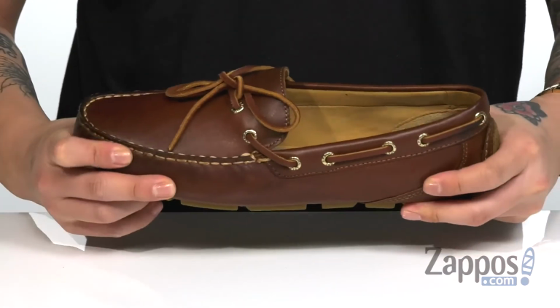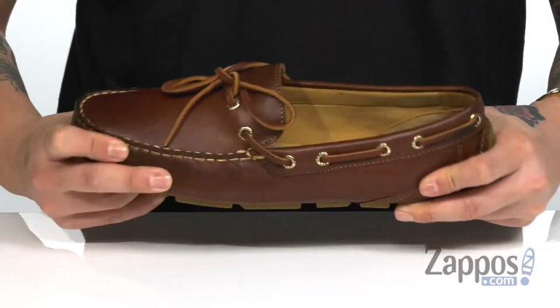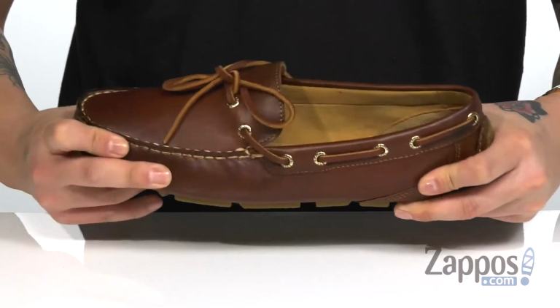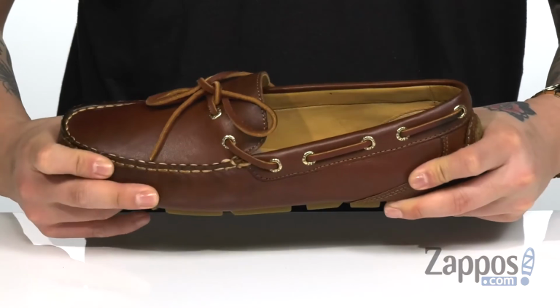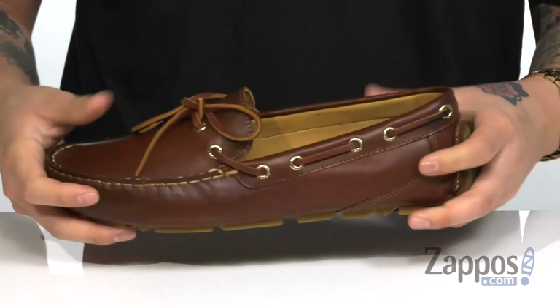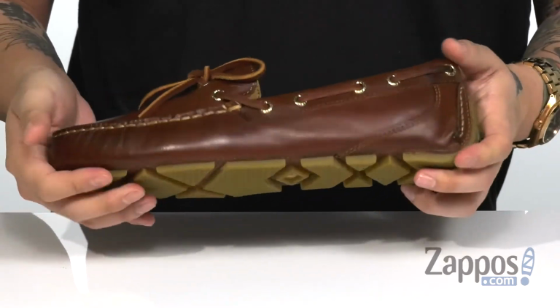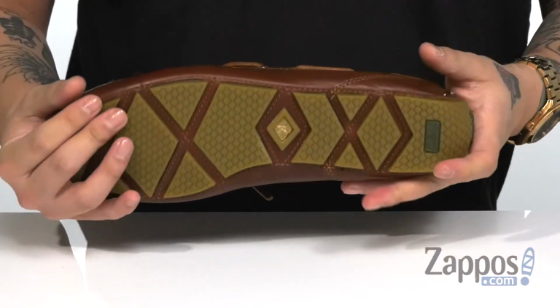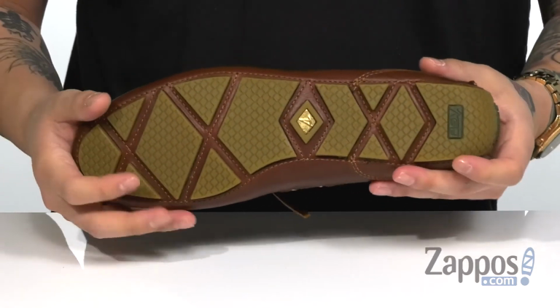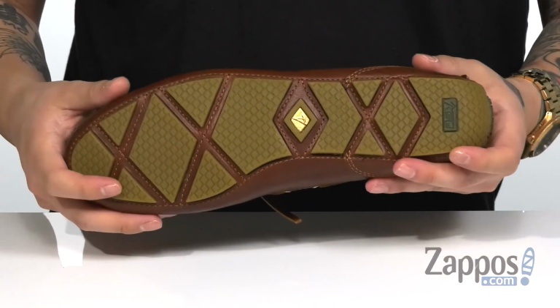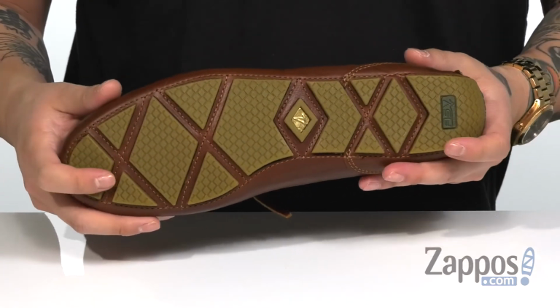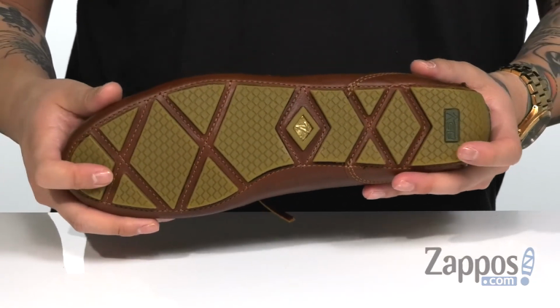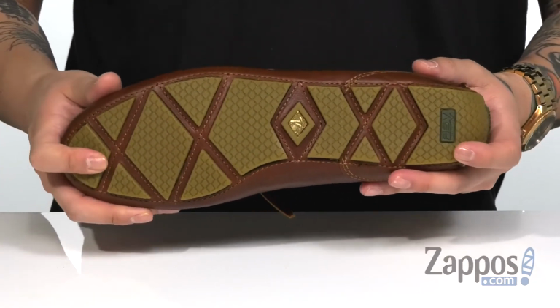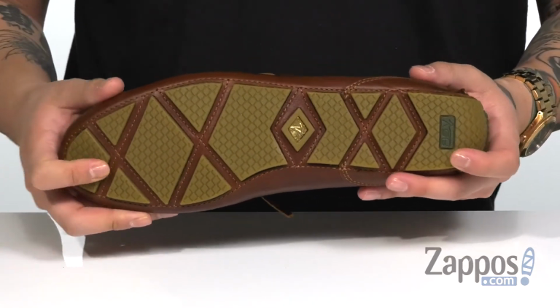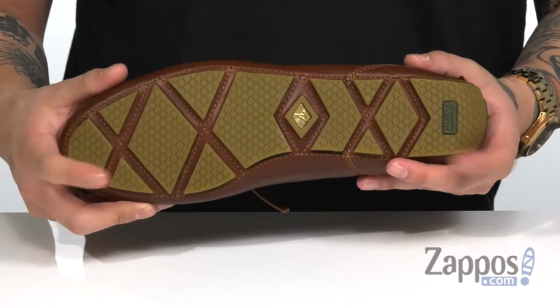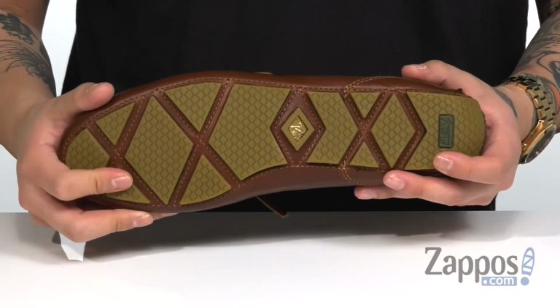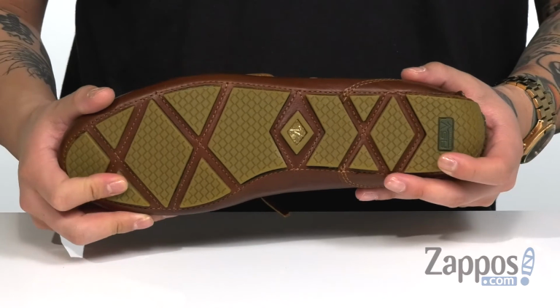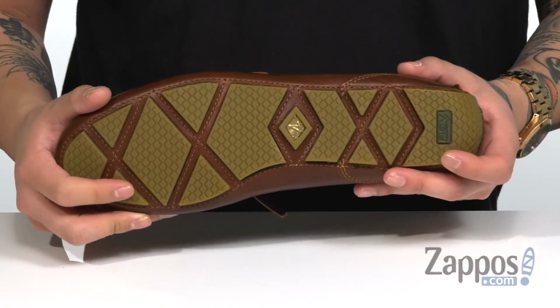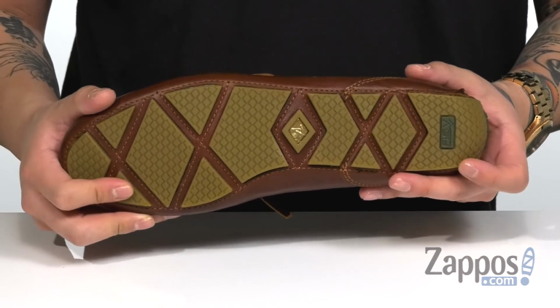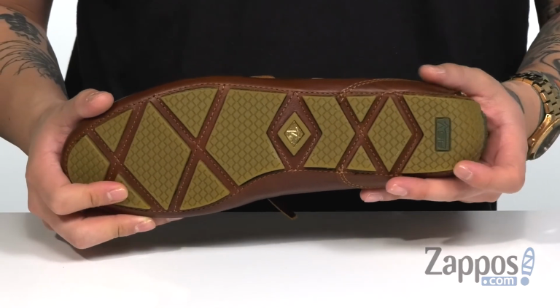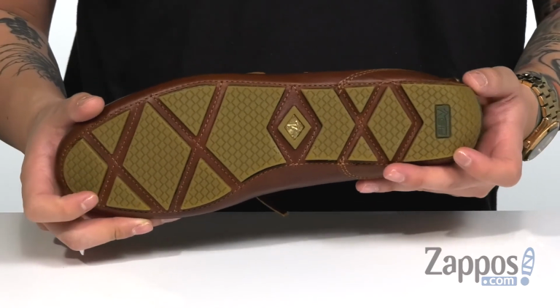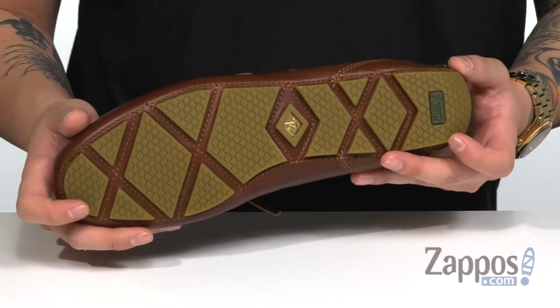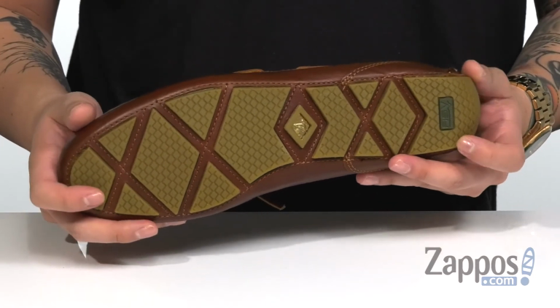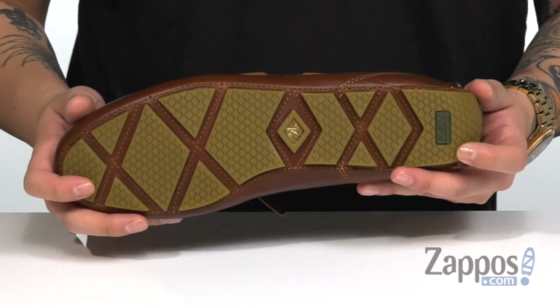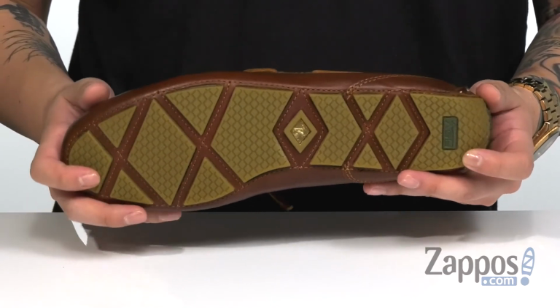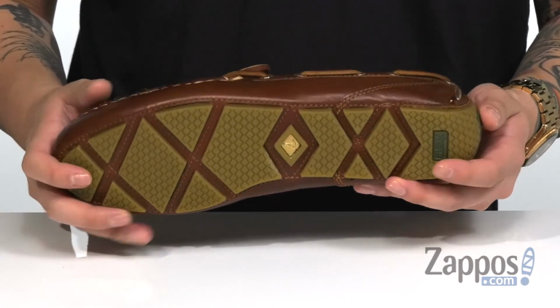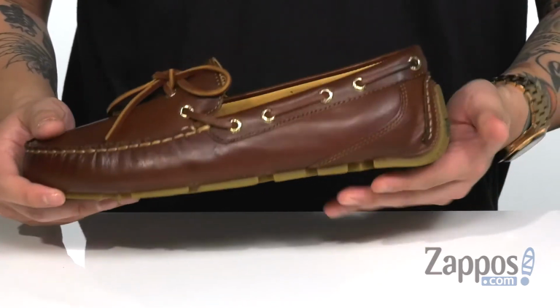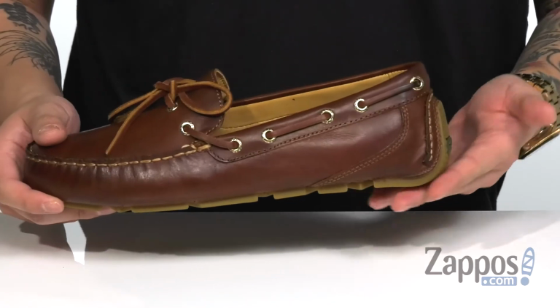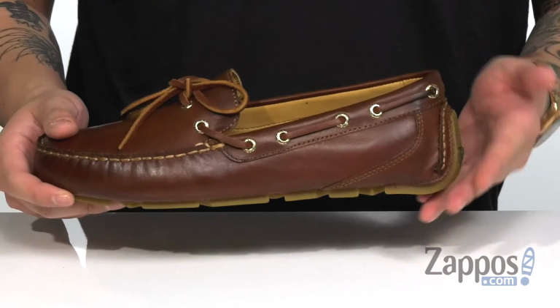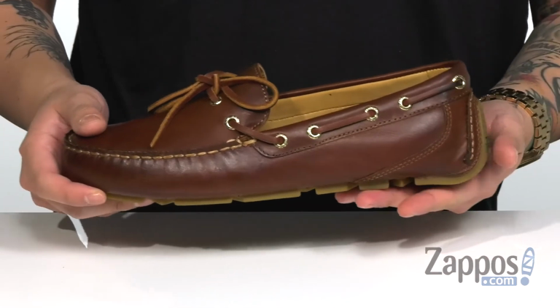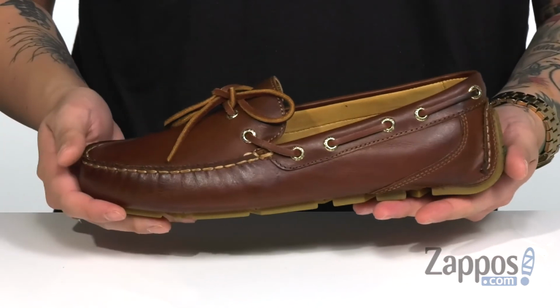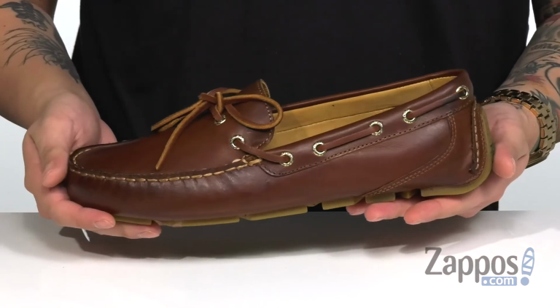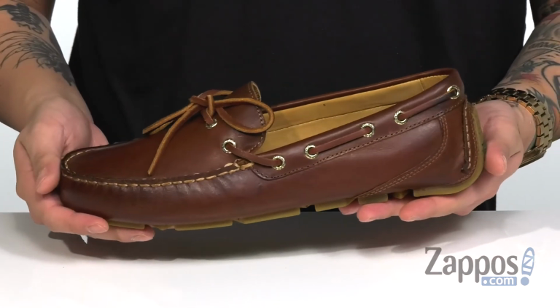A low-profile design on the midsole keeps it sturdy and flexible. It all sits on top of a durable rubber outsole that has wave siping technology, along with Sperry's anti-shock and vibration technology to keep you comfortable. A bit of a rounded driver's heel for a nice healthy stride as well.